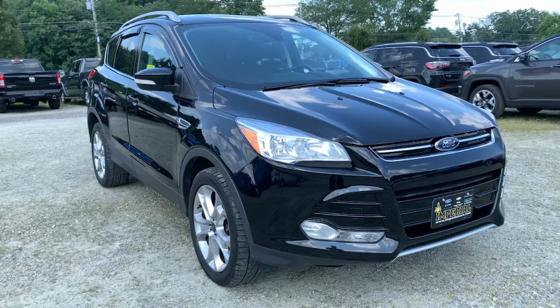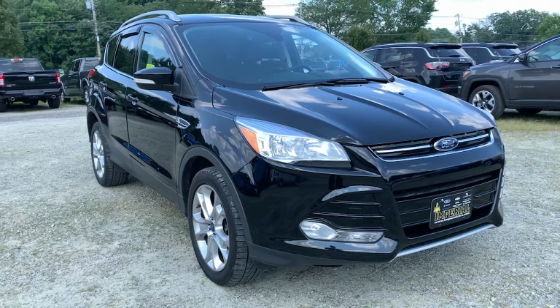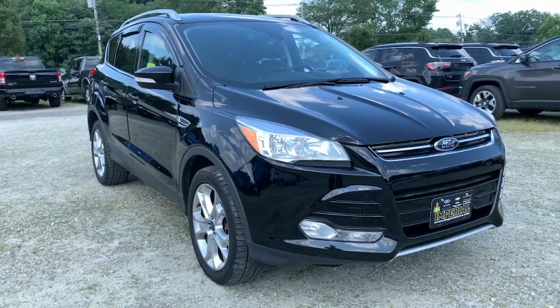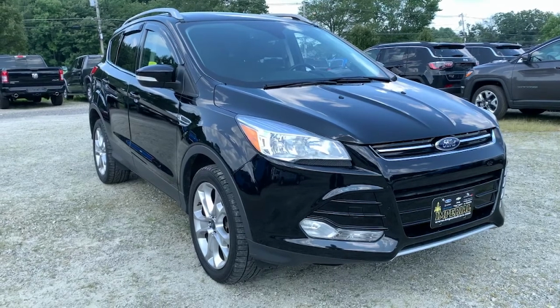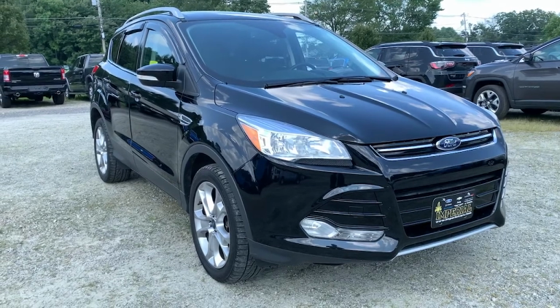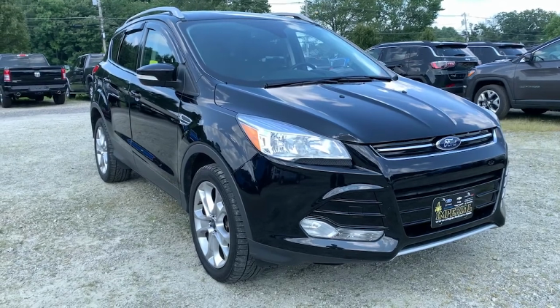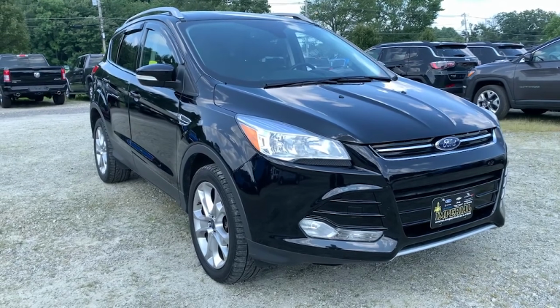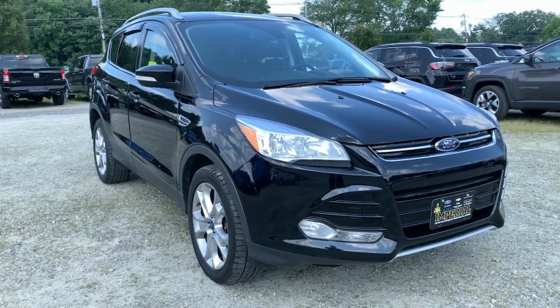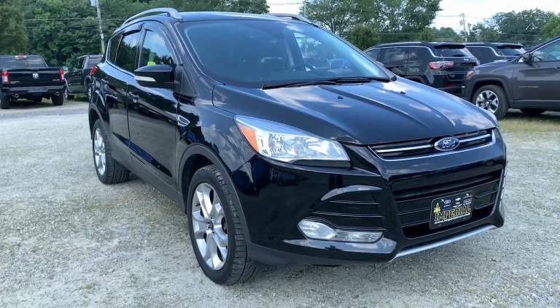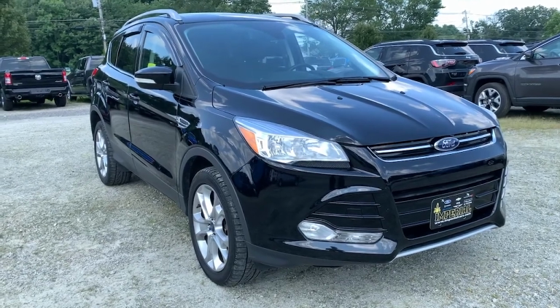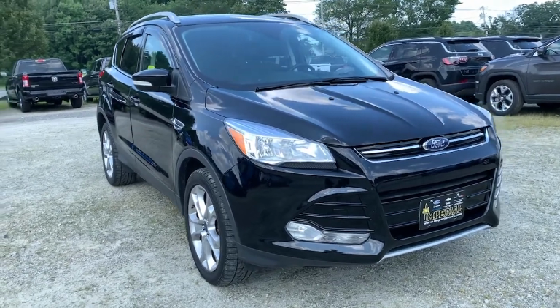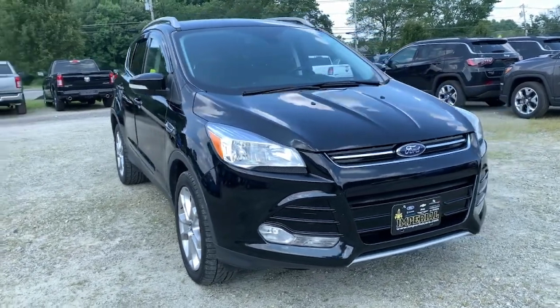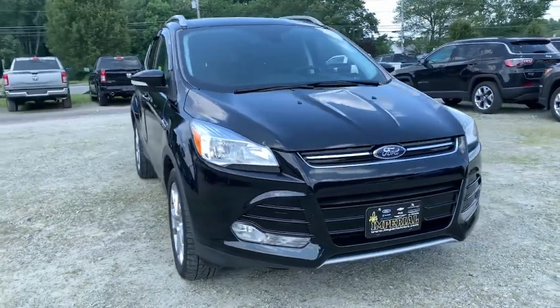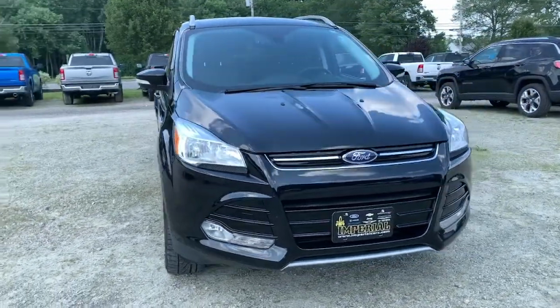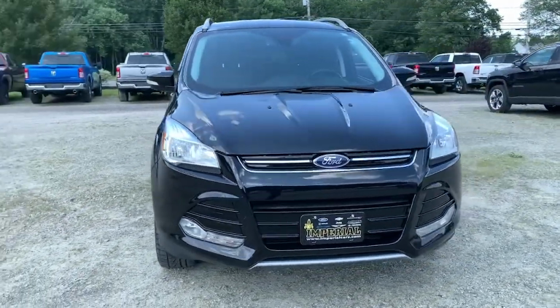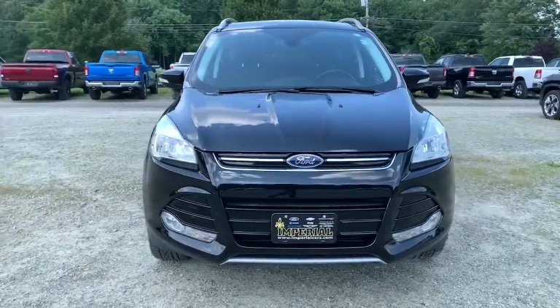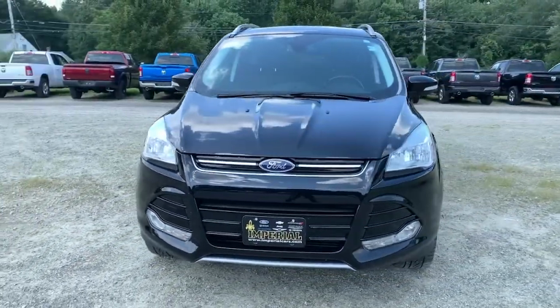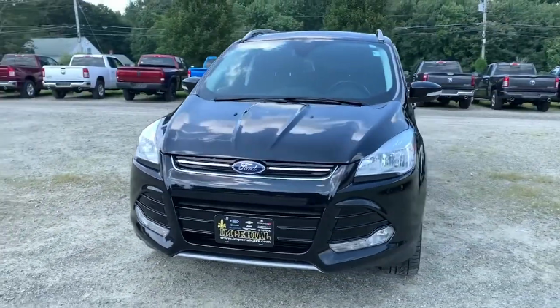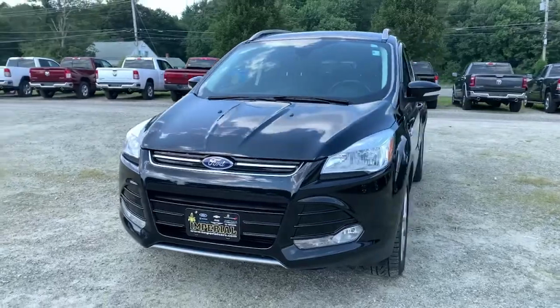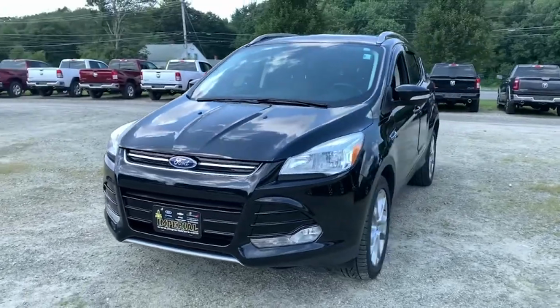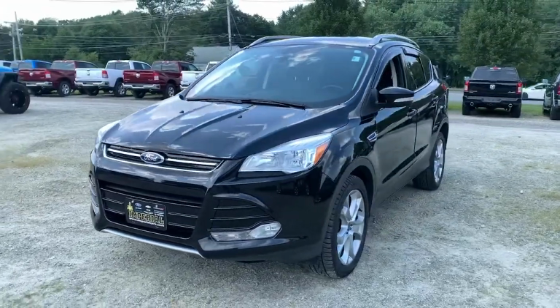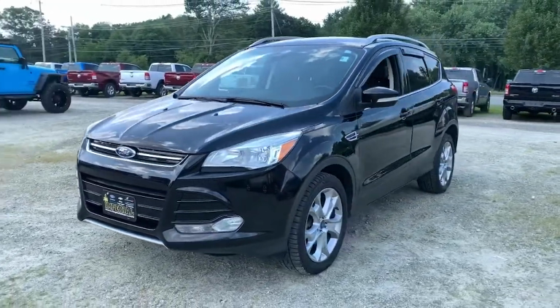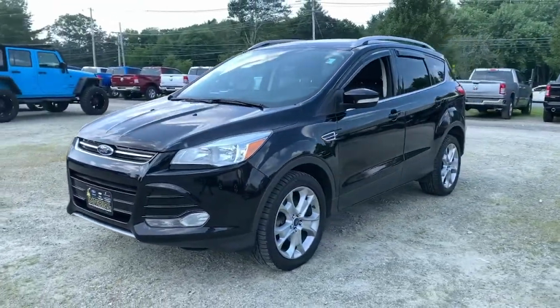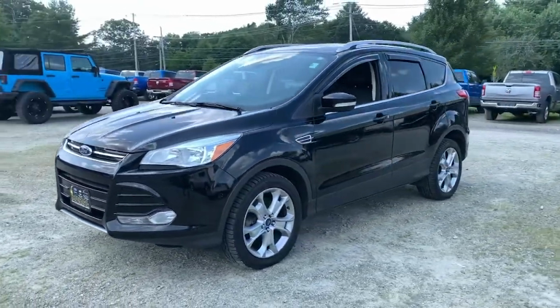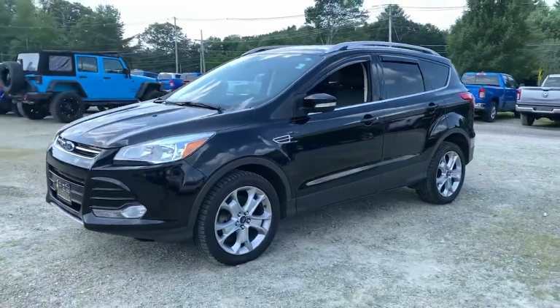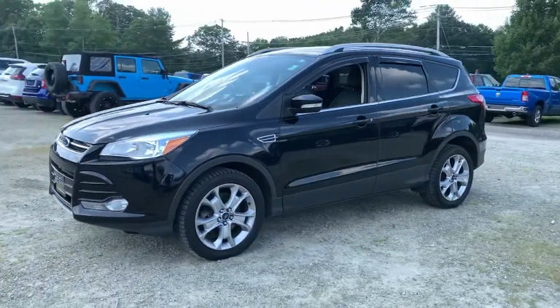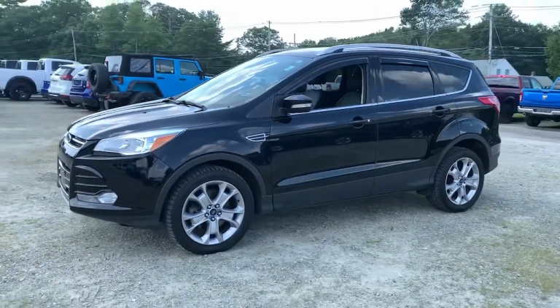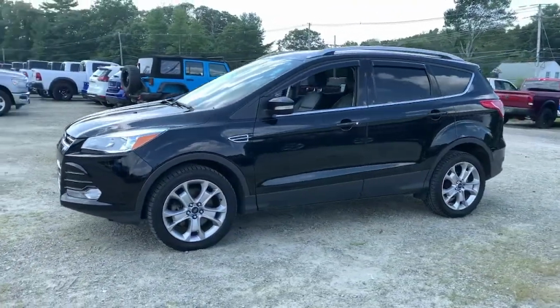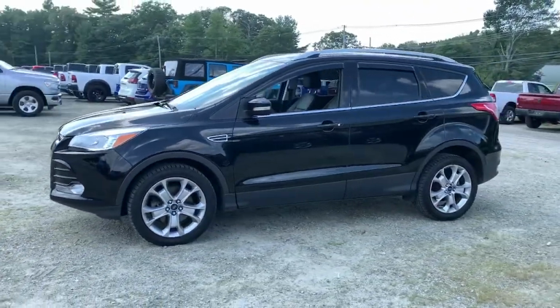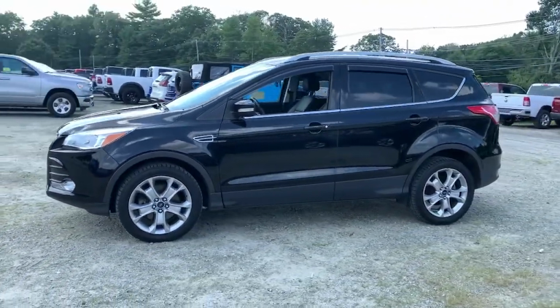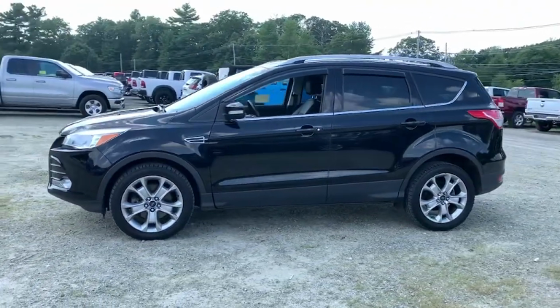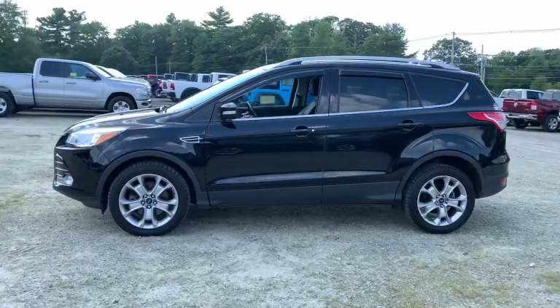You will be amazed by this 2016 Ford Escape. With less than 50,000 miles on the odometer, this vehicle provides excellent value.